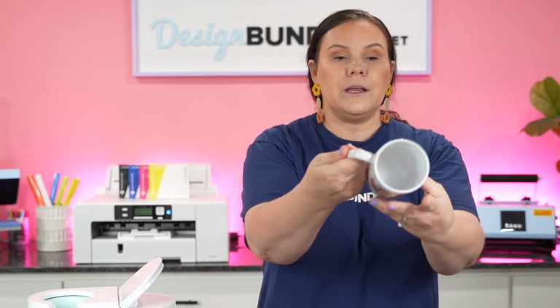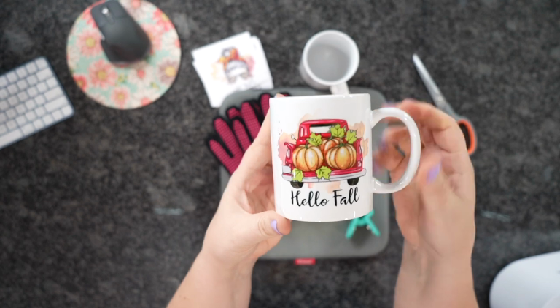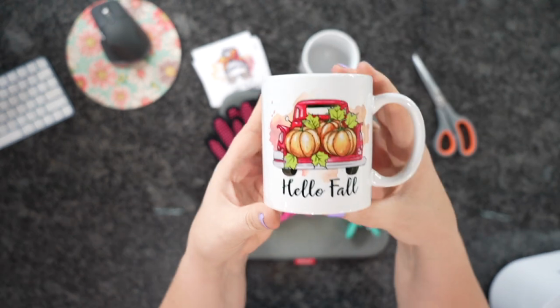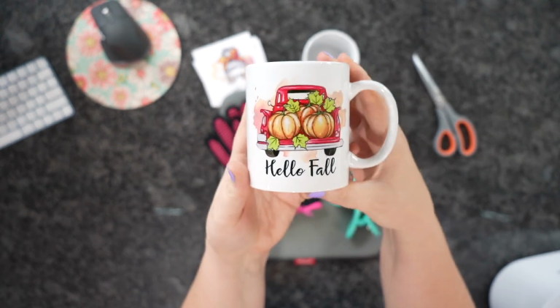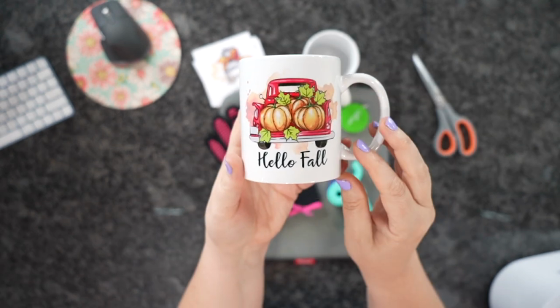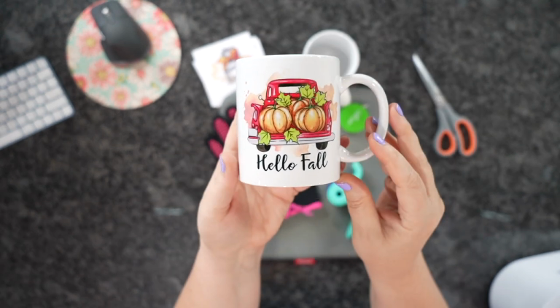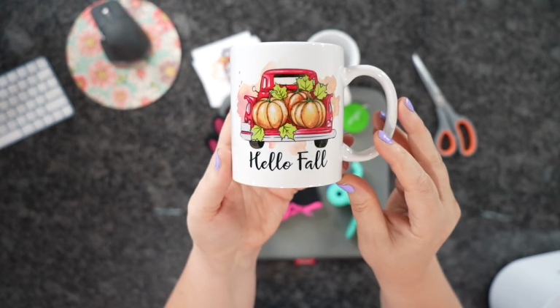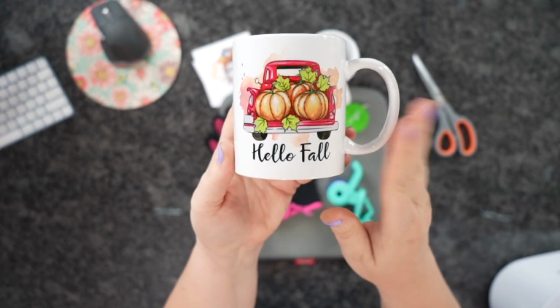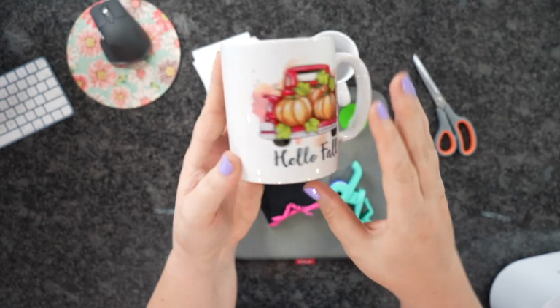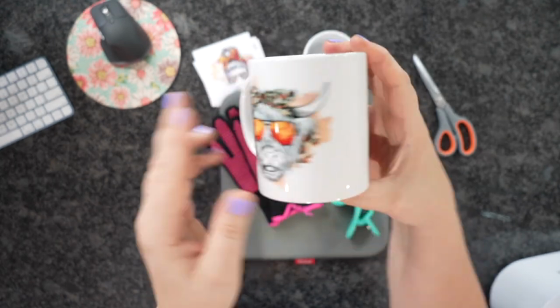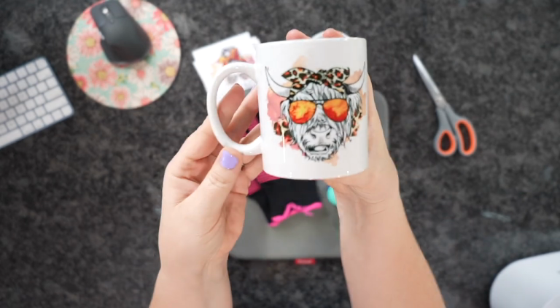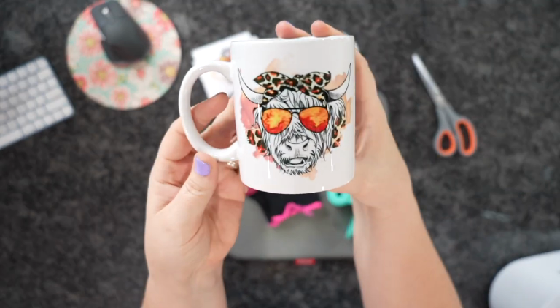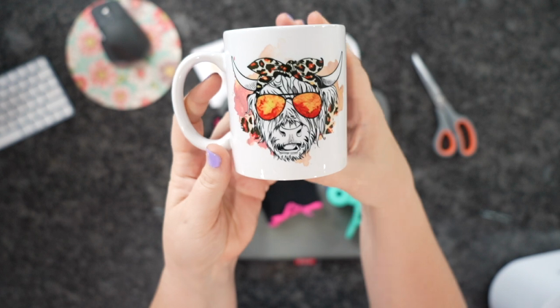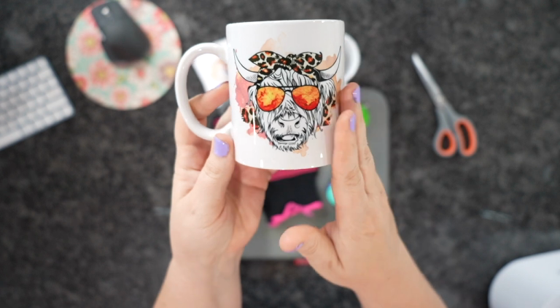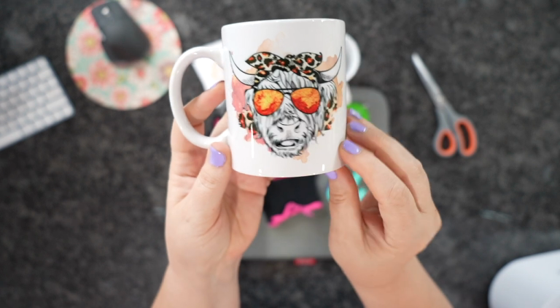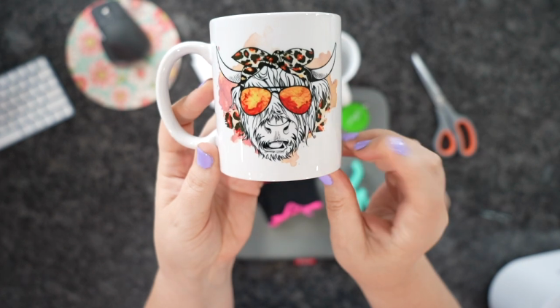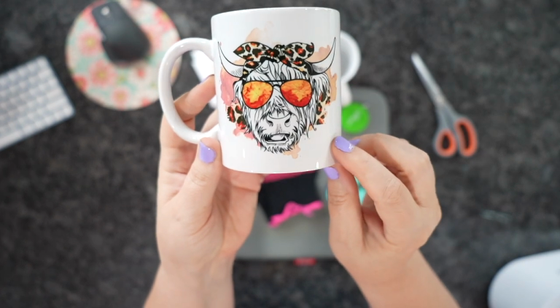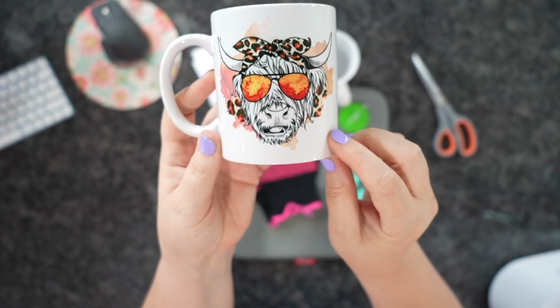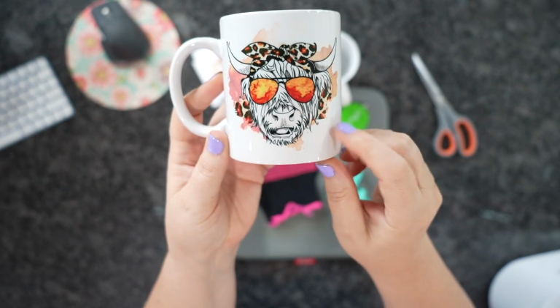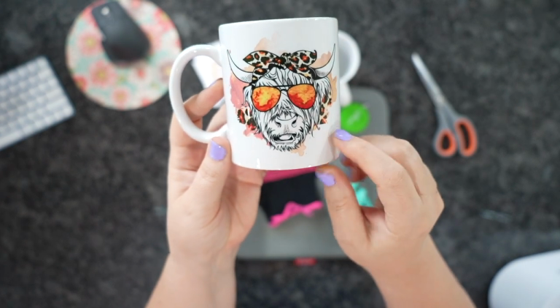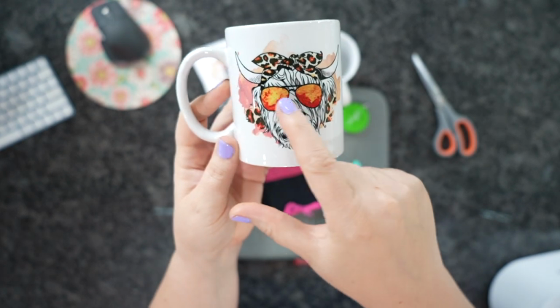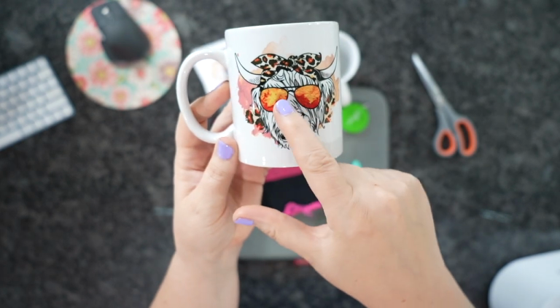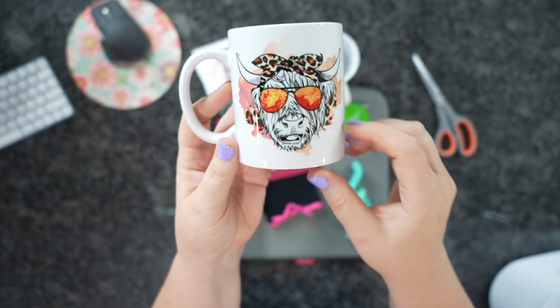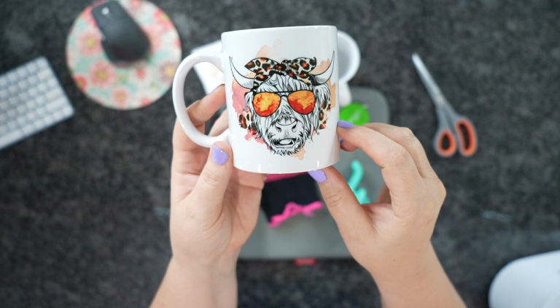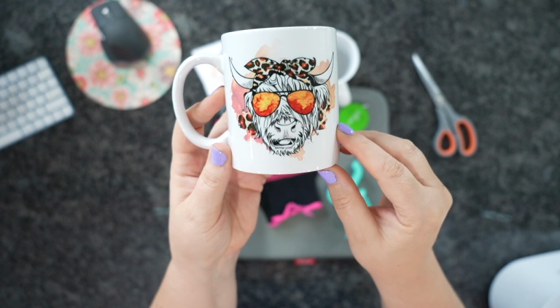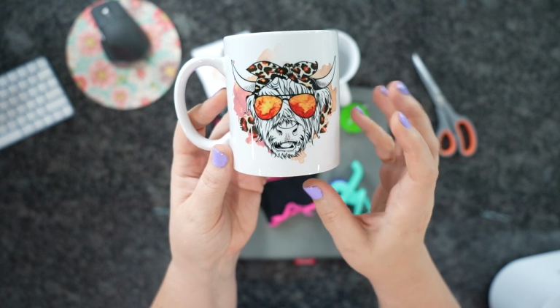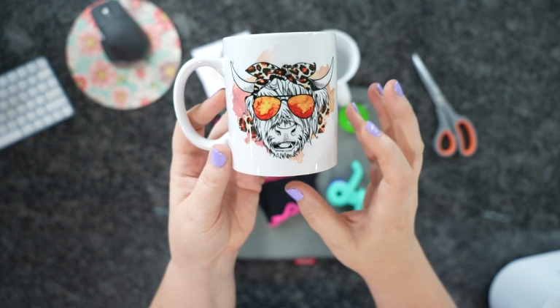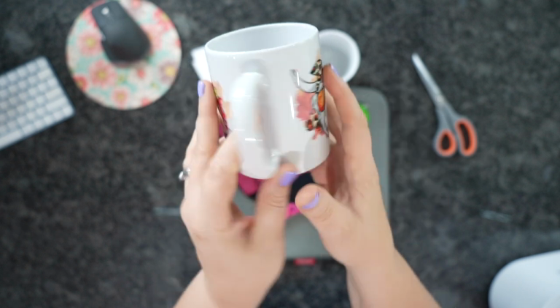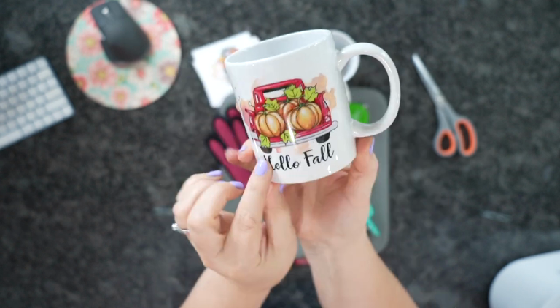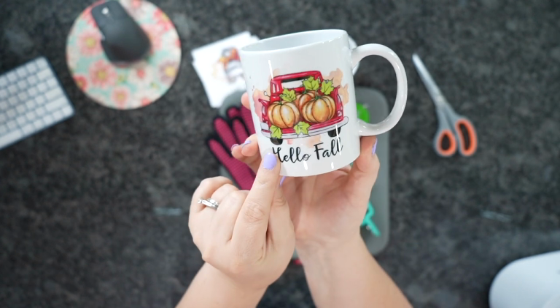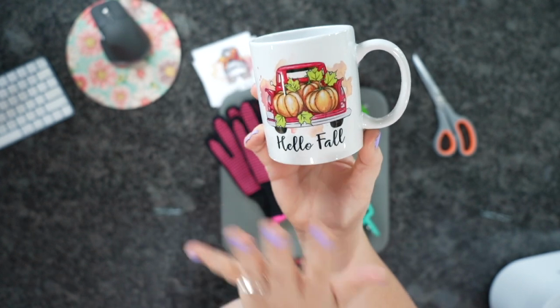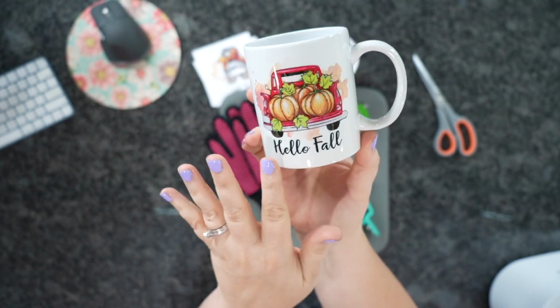So here's a couple of the designs — just two of them. How cute is this Highland cow? It's so awesome because in the sunglasses it looks like leaves. I just love it, so cute.